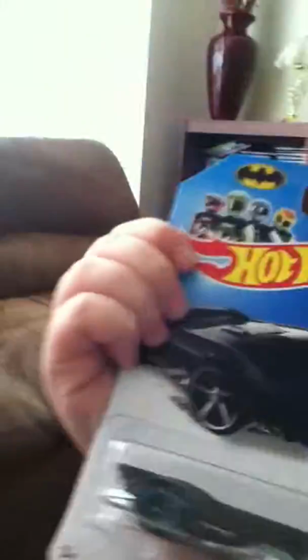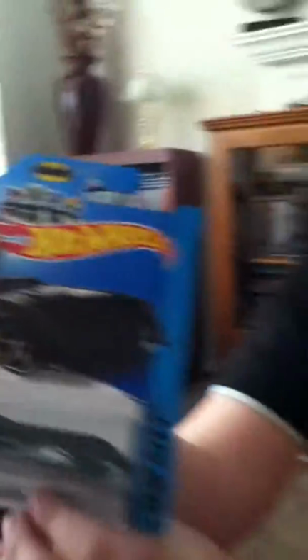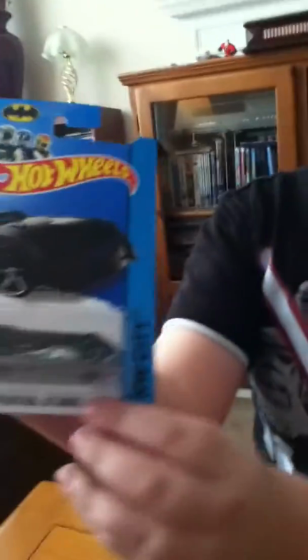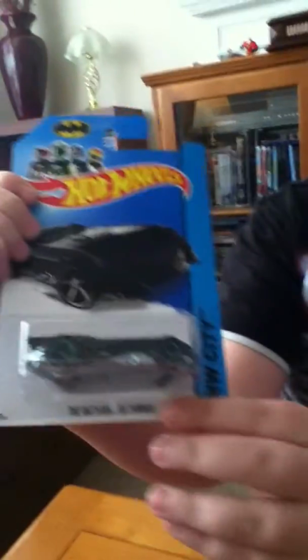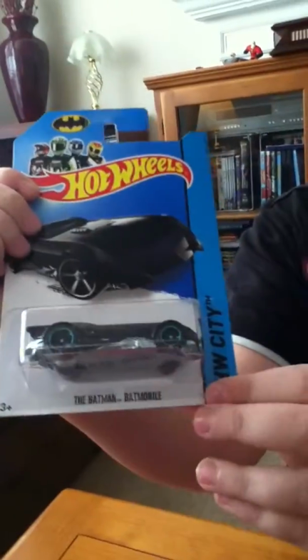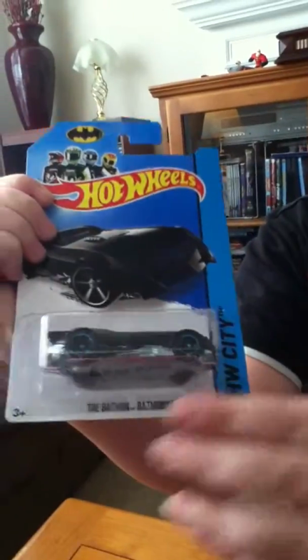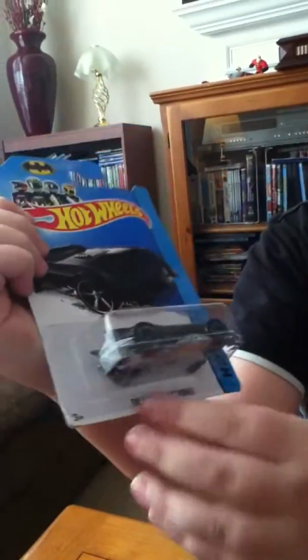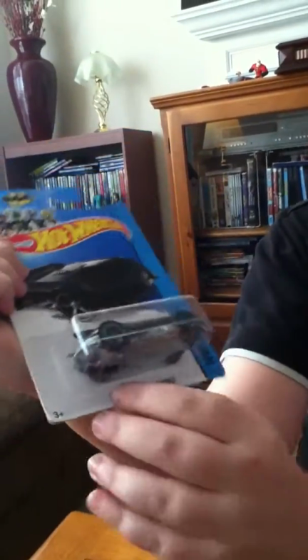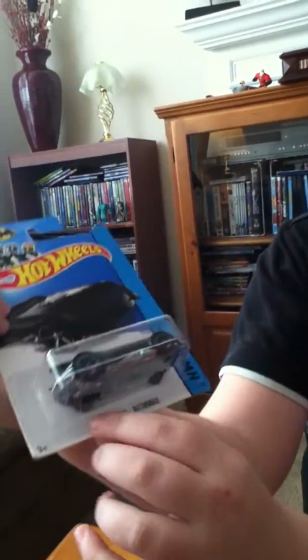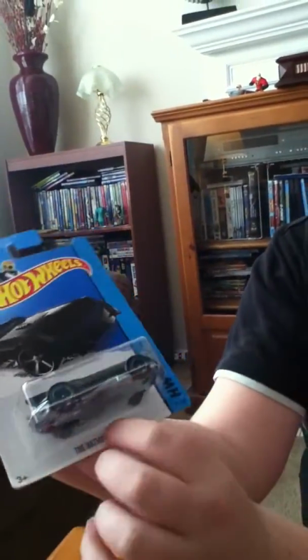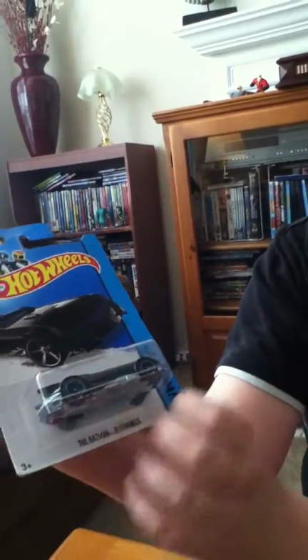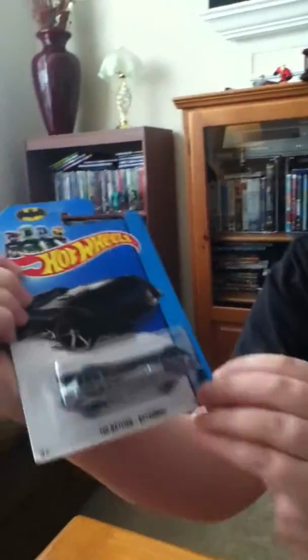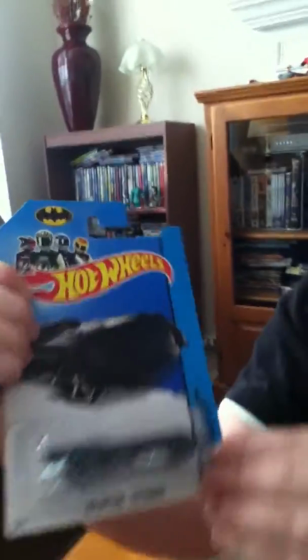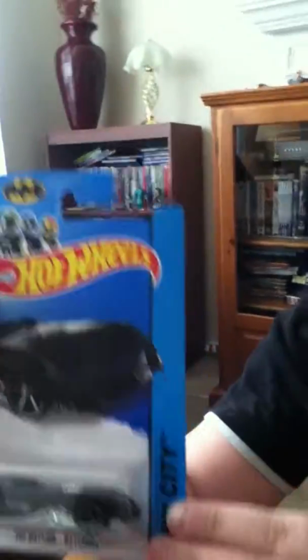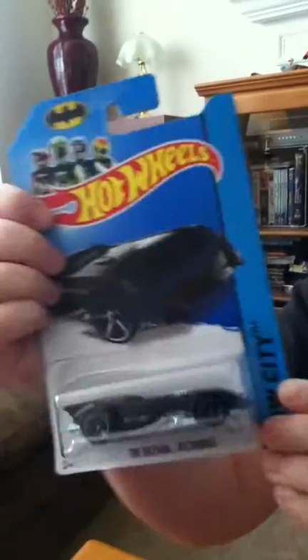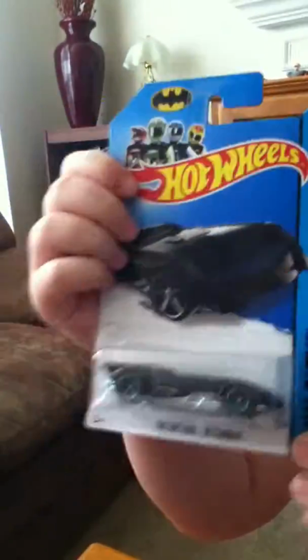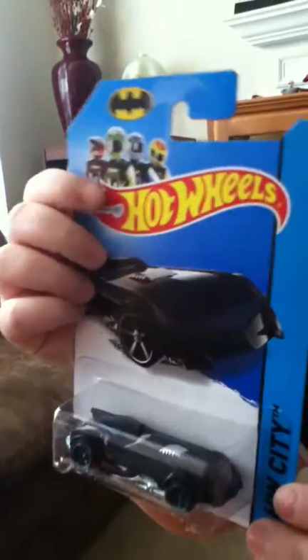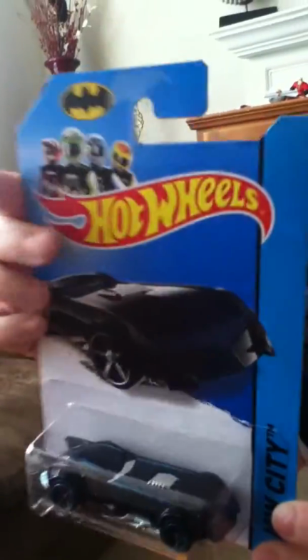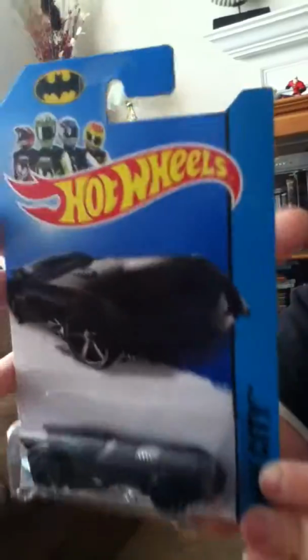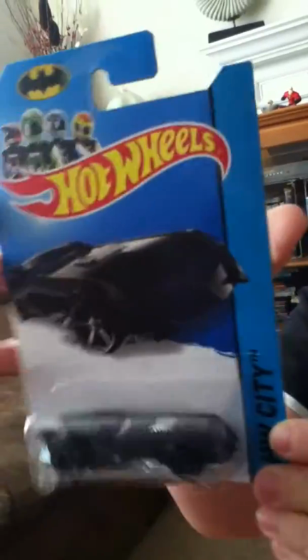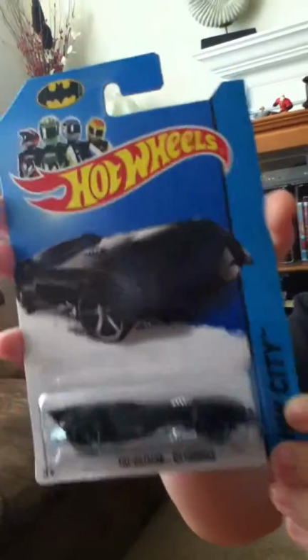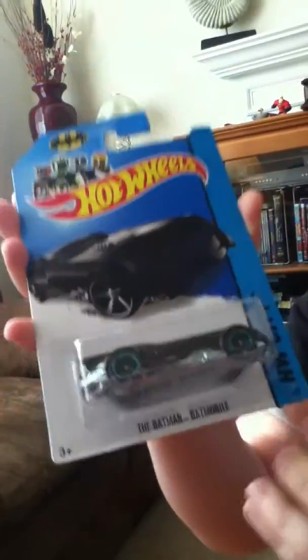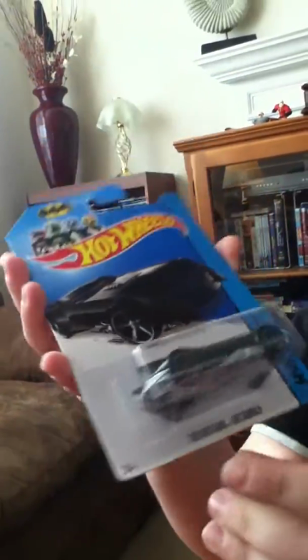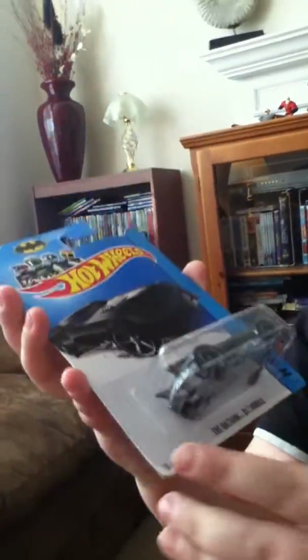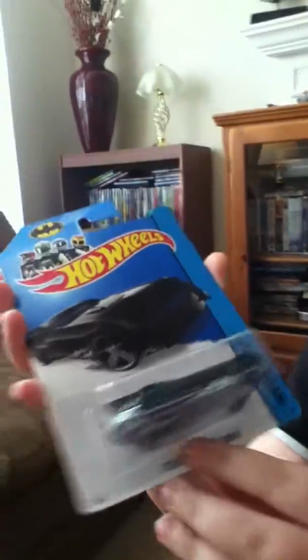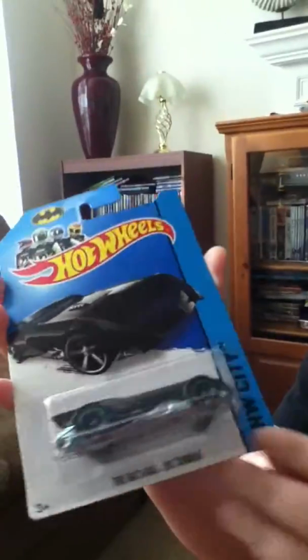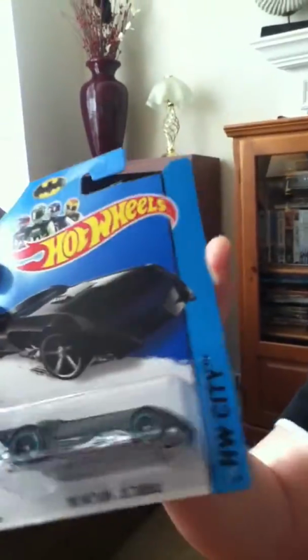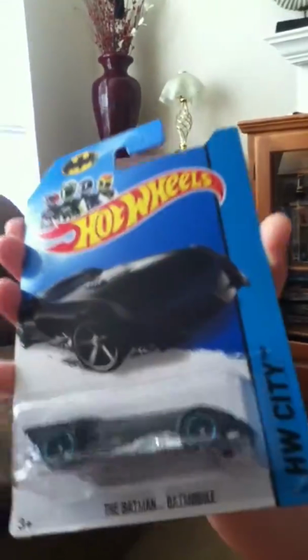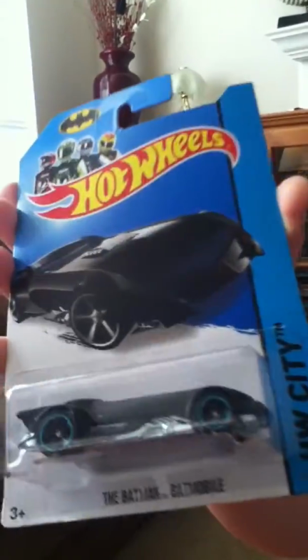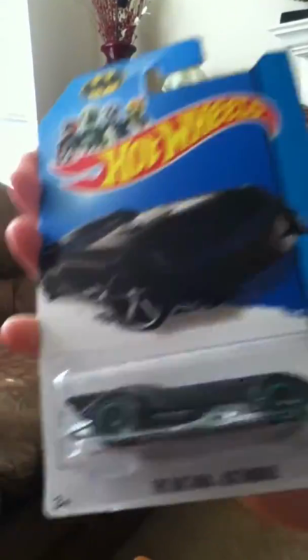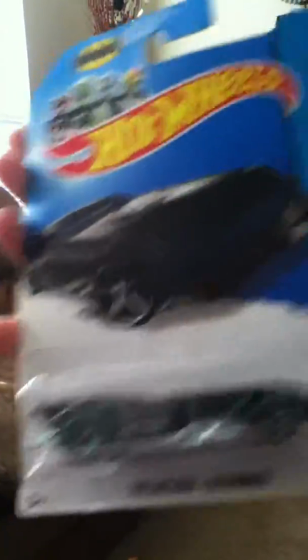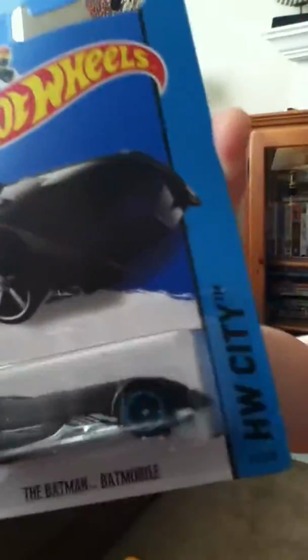It's the Batman Batmobile, and if you're wondering why it says 'The Batman,' it's because it's based on the show with the big Hulkie Joker.